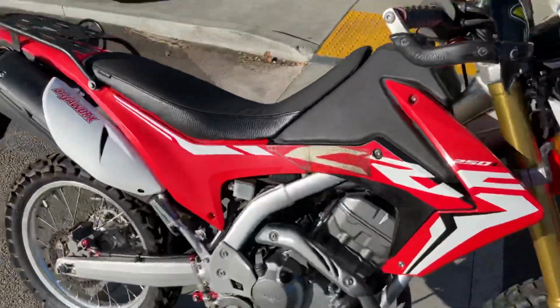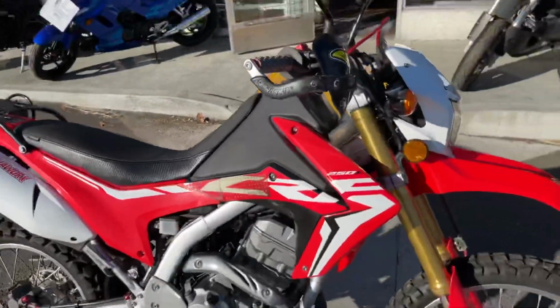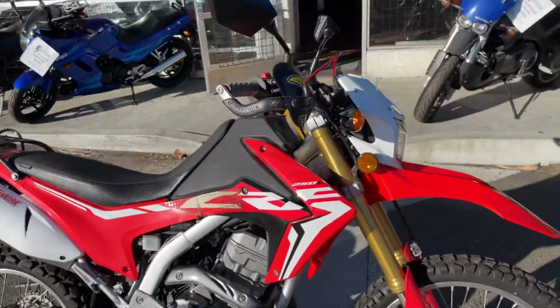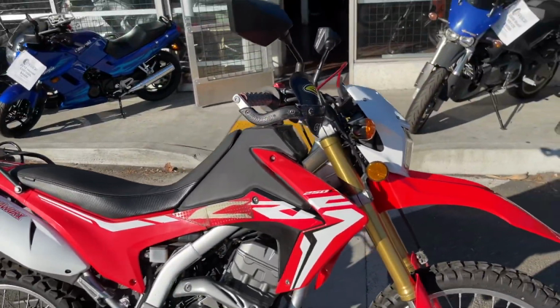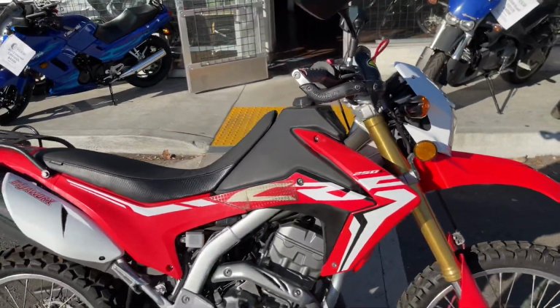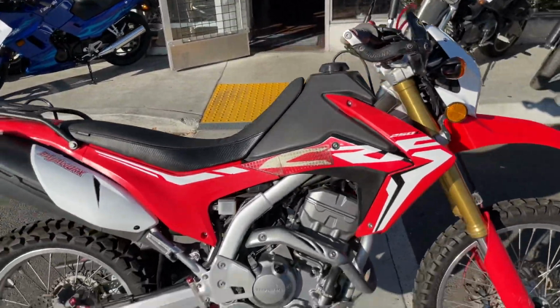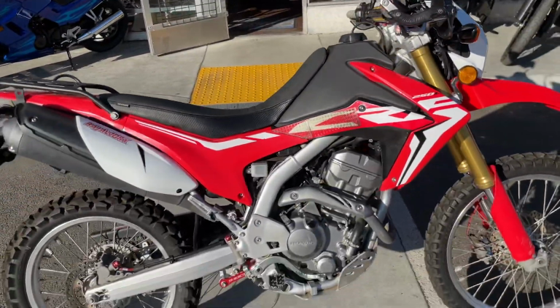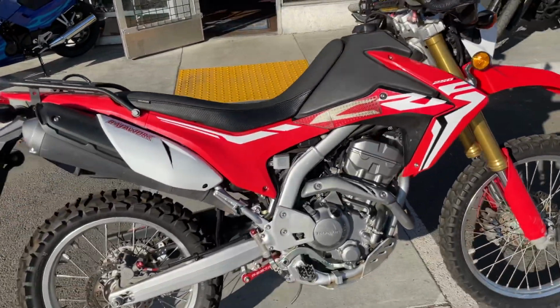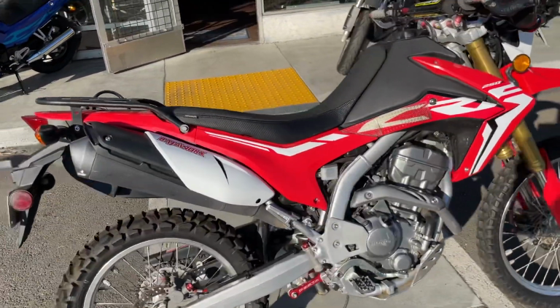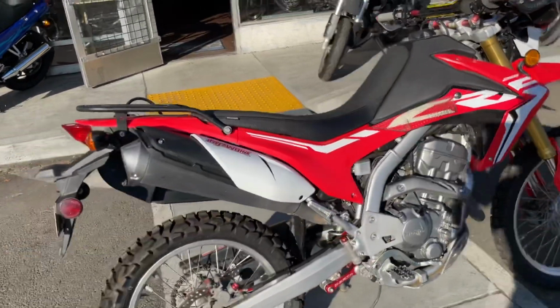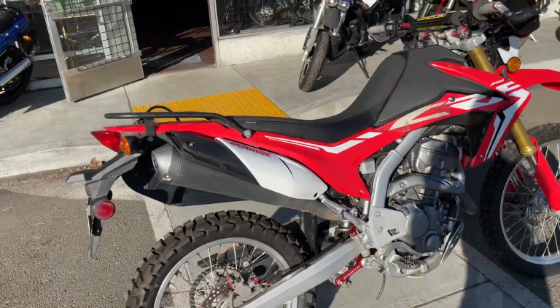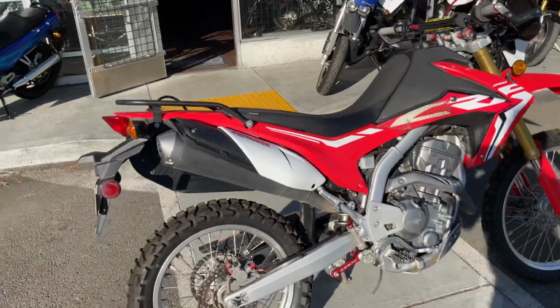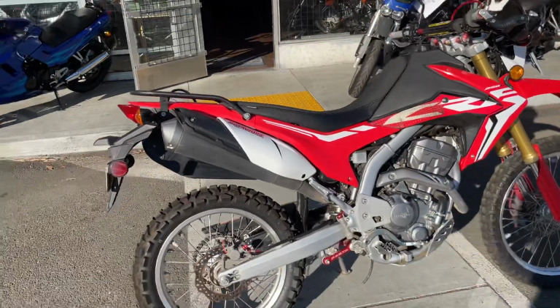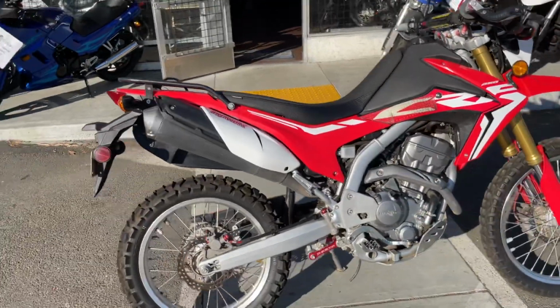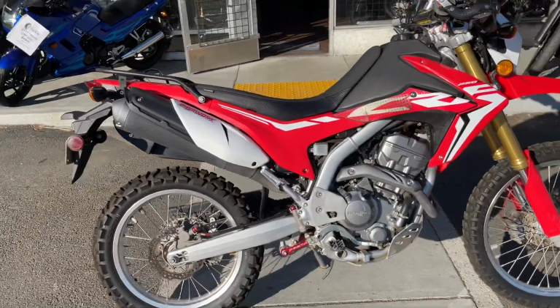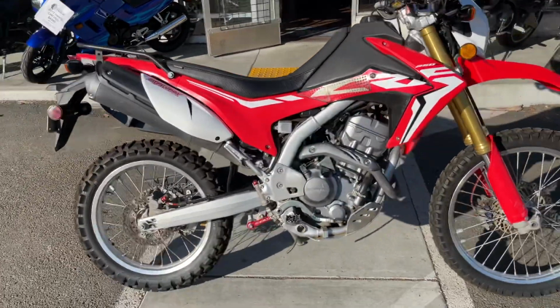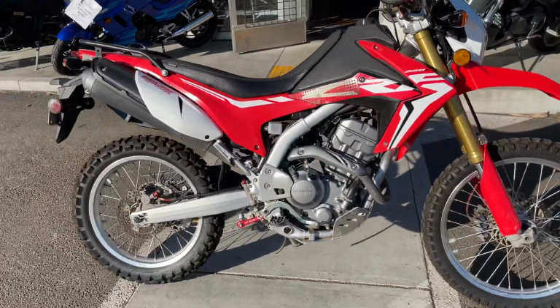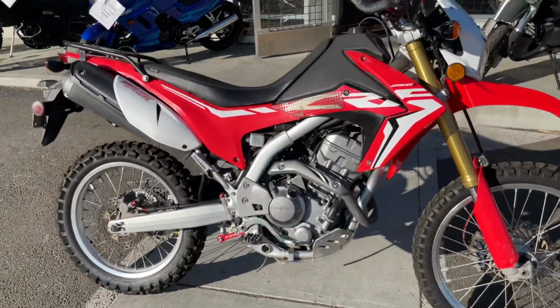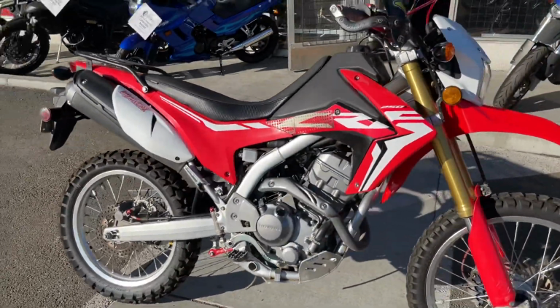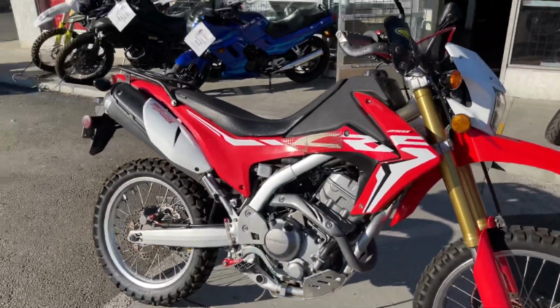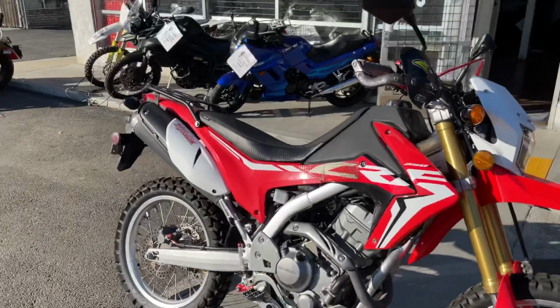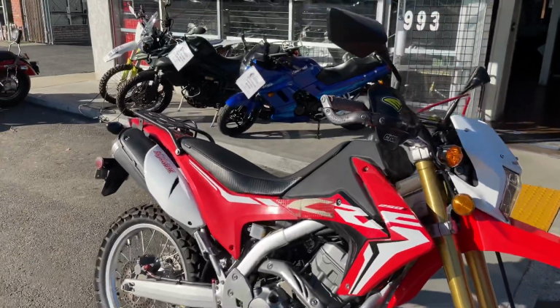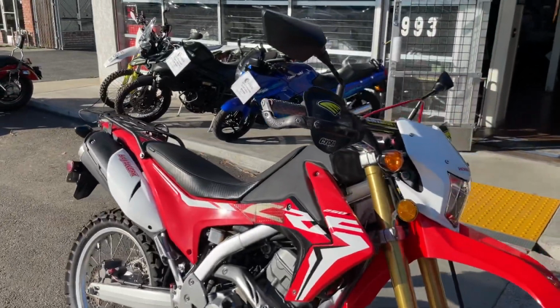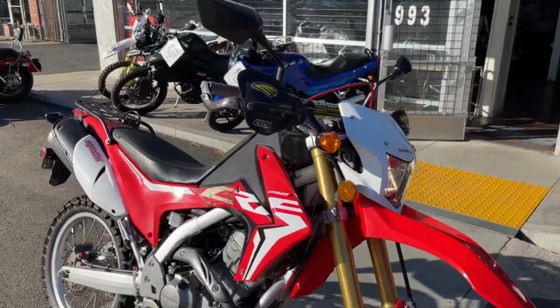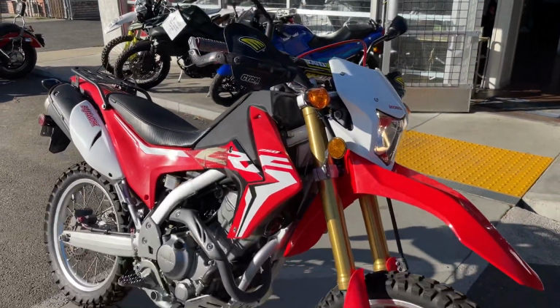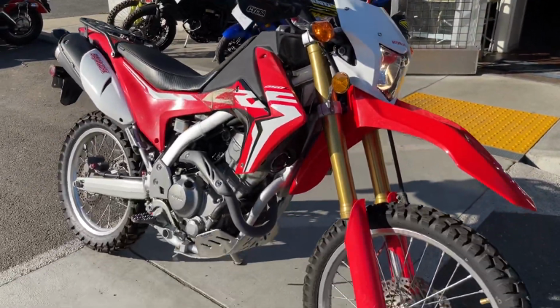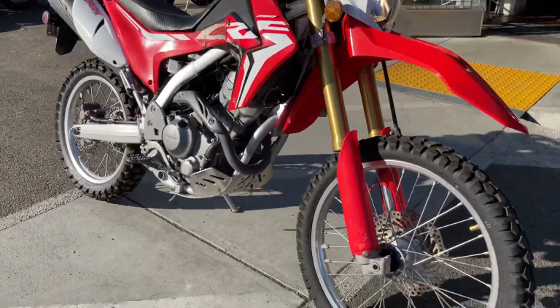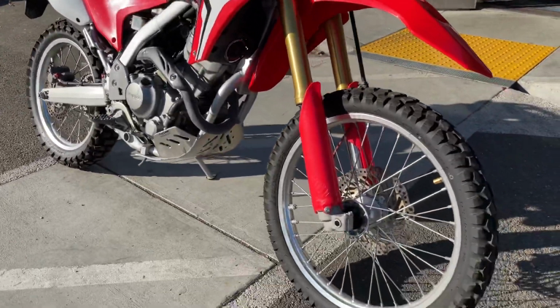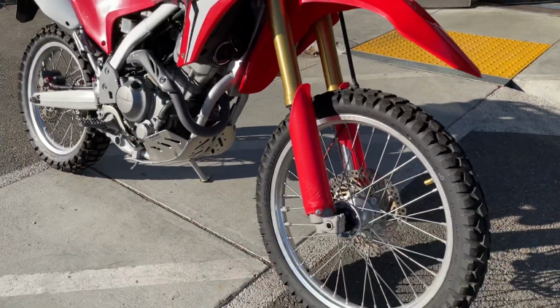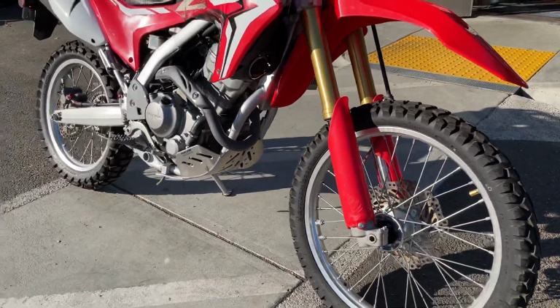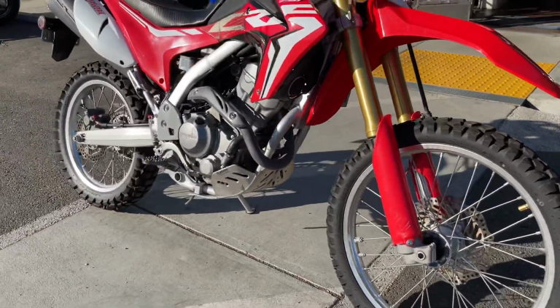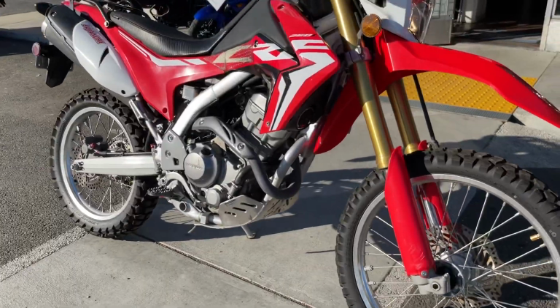It has hand guards and aftermarket bars. The bike is priced well at only $4,995 with finance options available. Stop on by Santa Claire Cycle and check it out. Reach us at 408-730-0600.